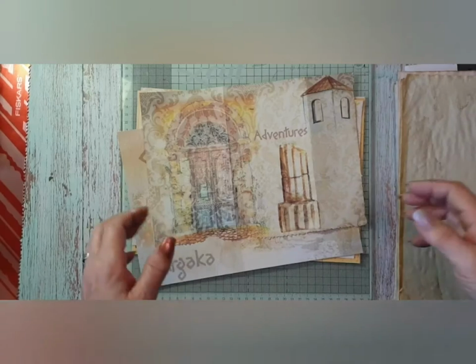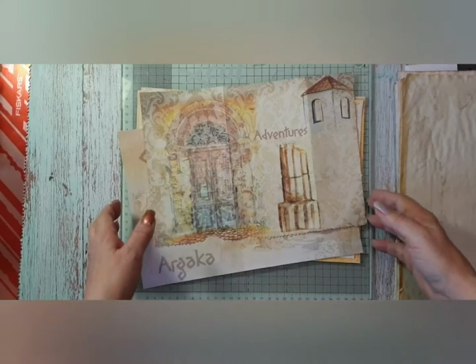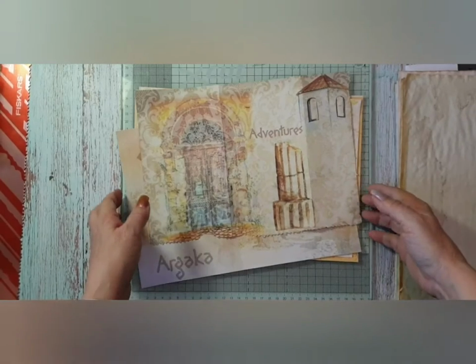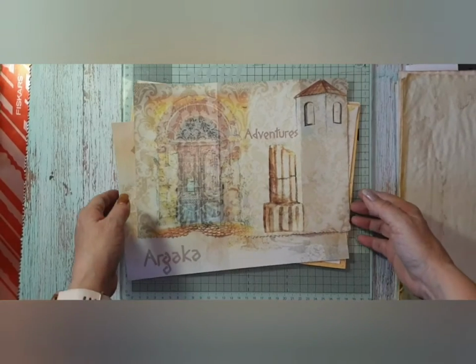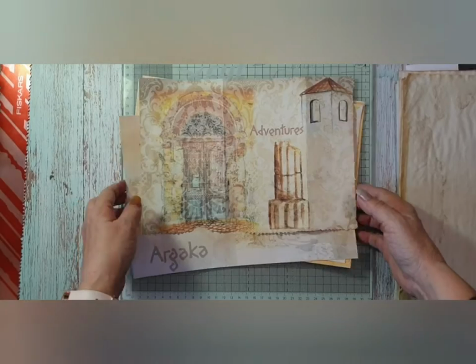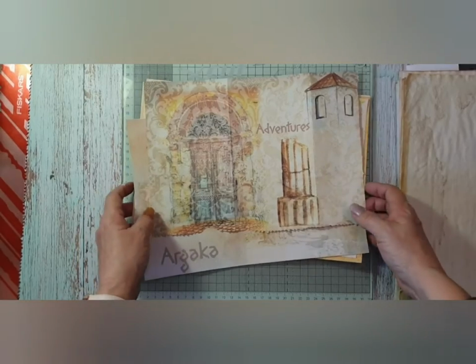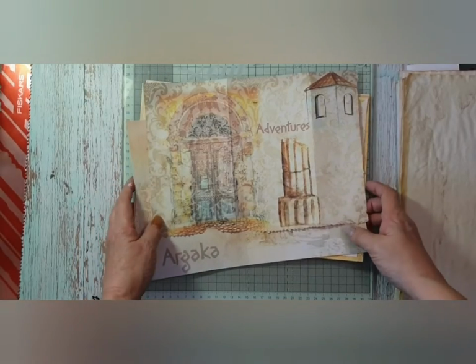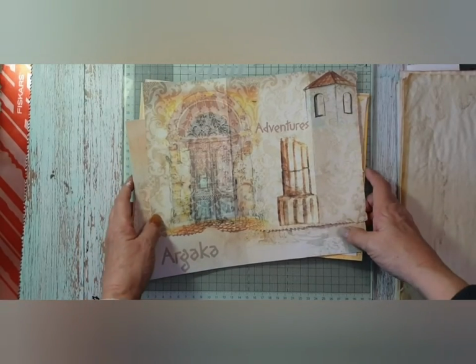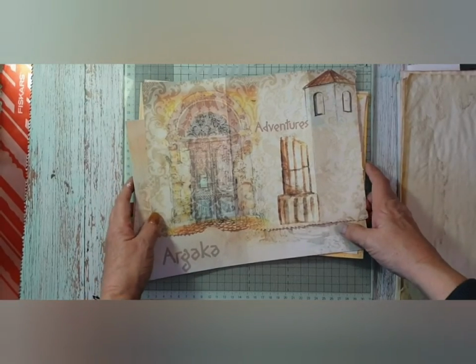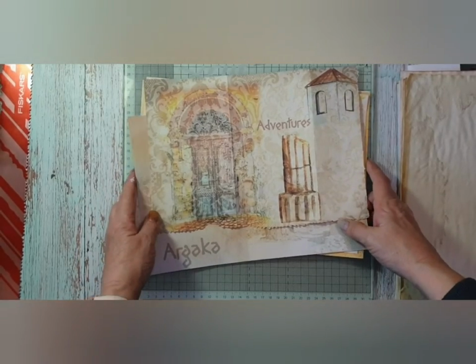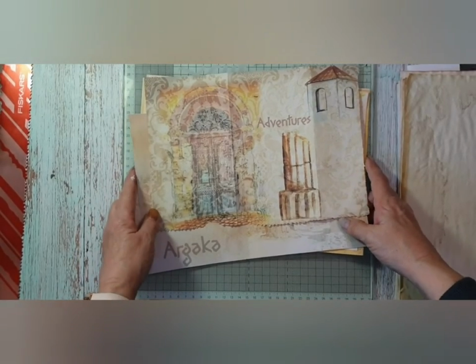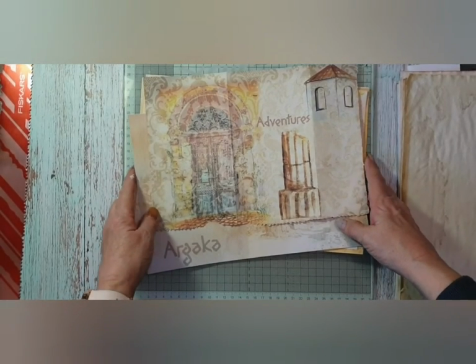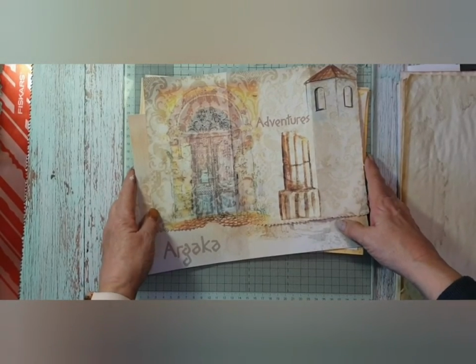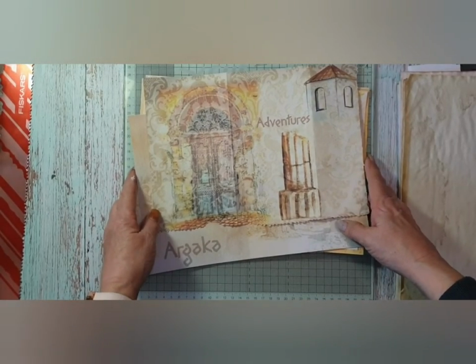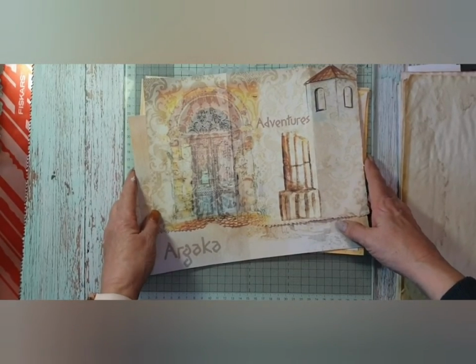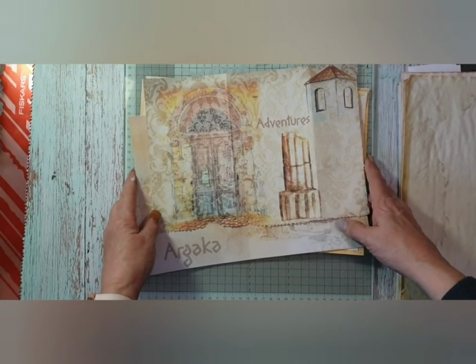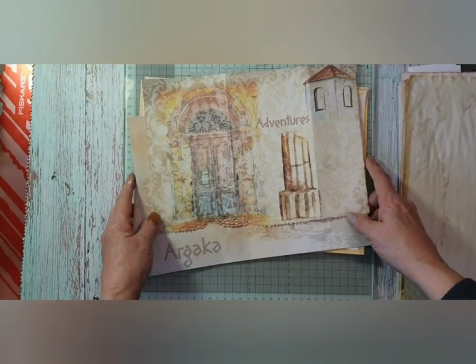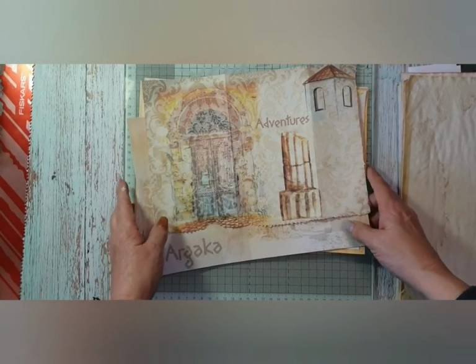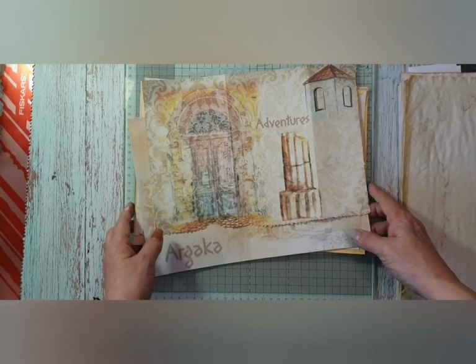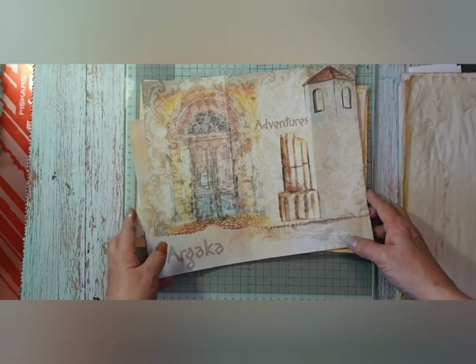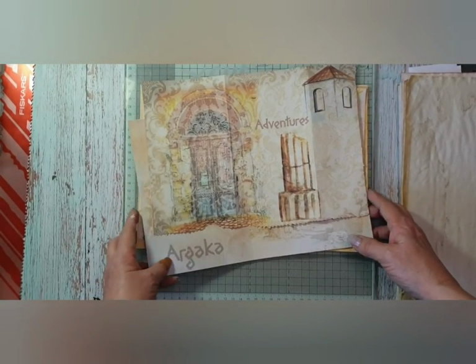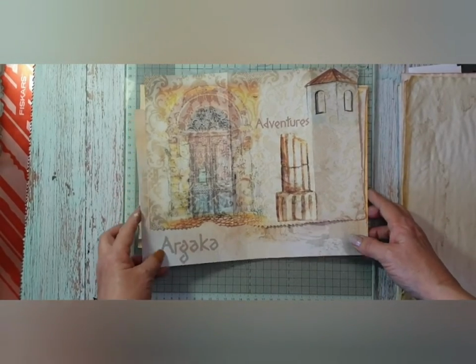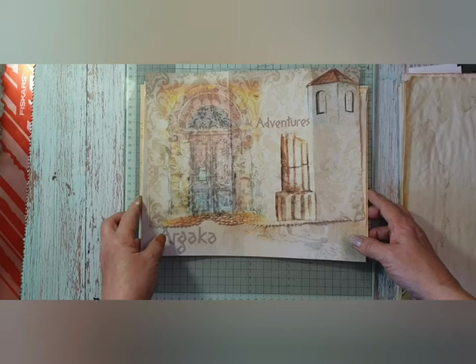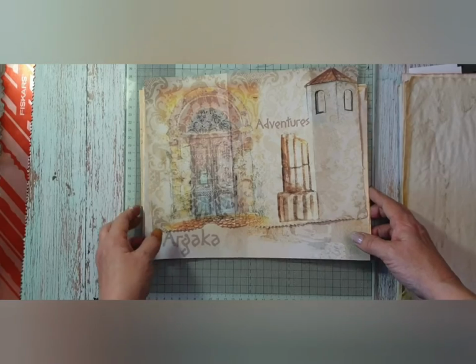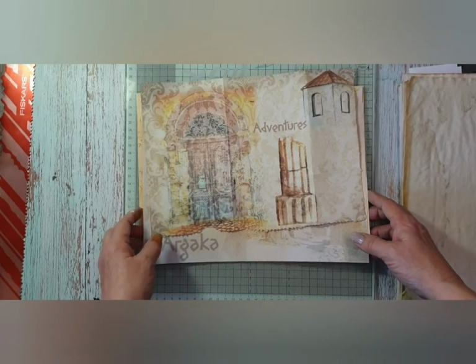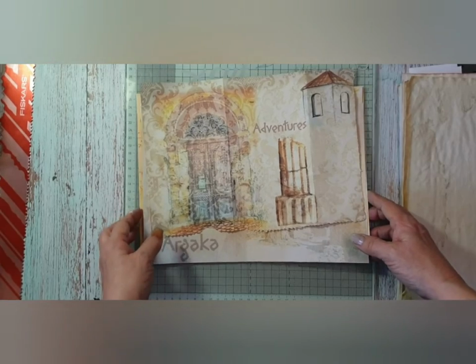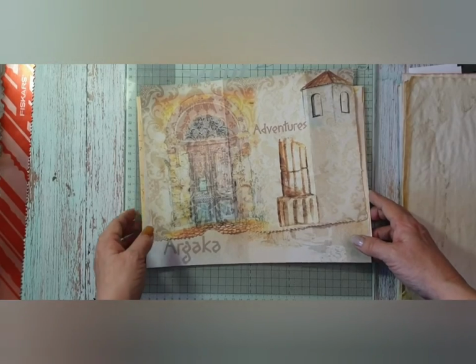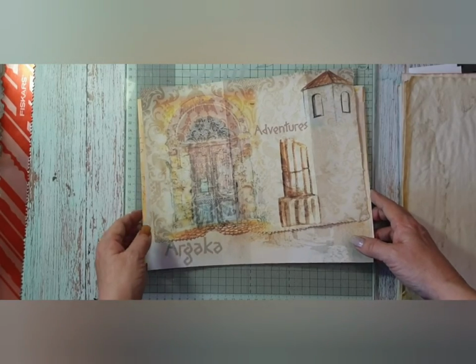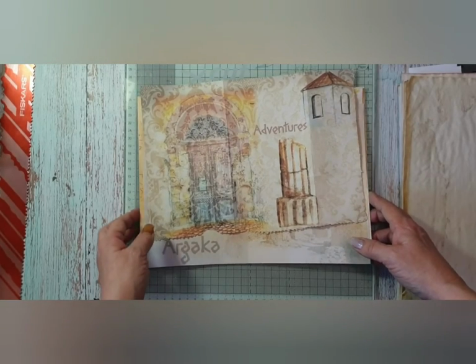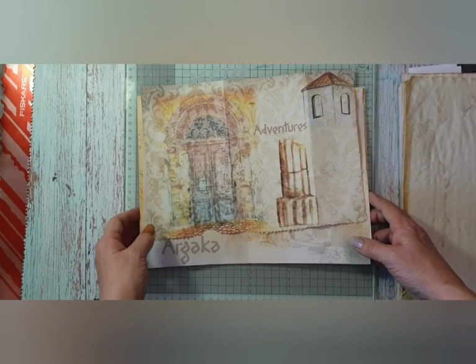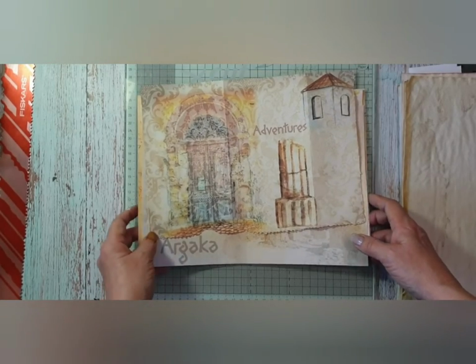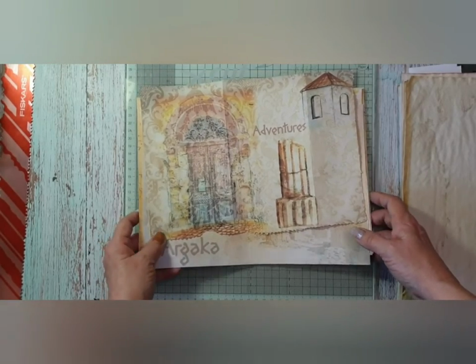Hi, good morning. Julesy here from Julesy Designs and JT Creations. Today is part three of making a travel journal.